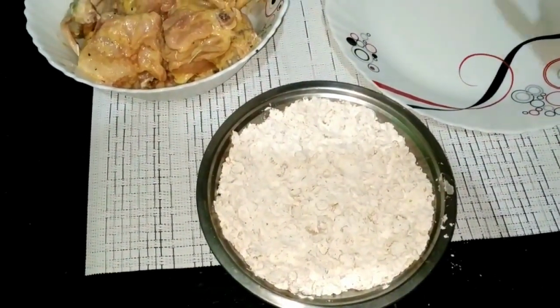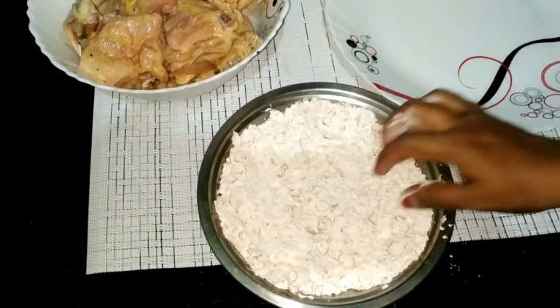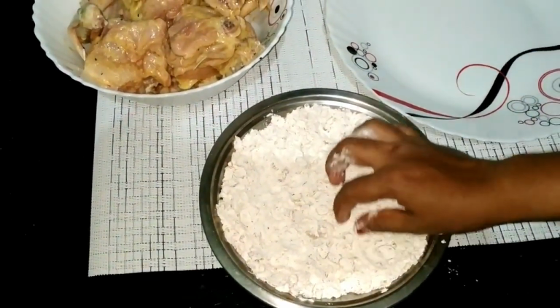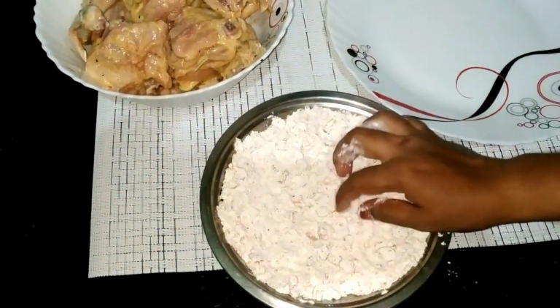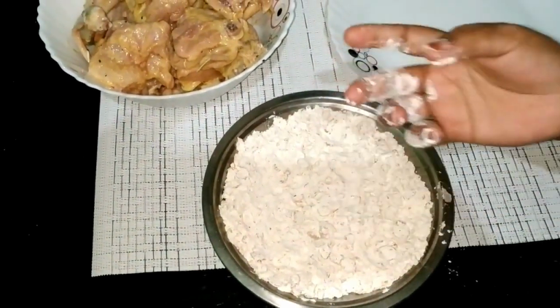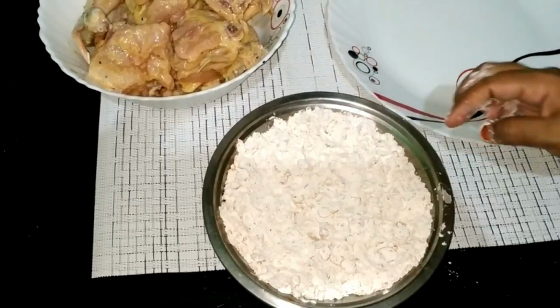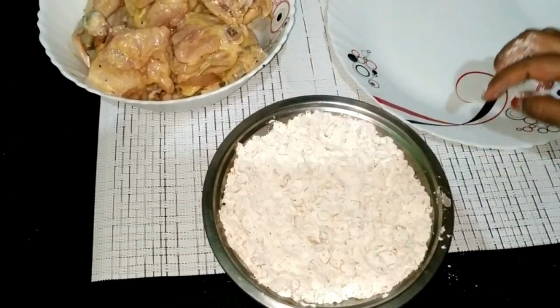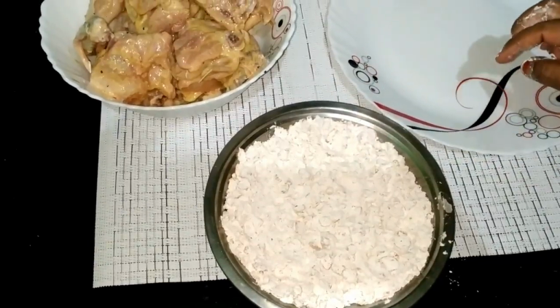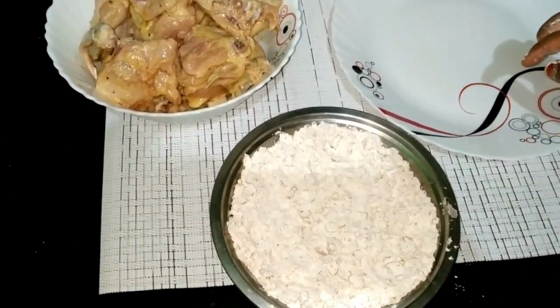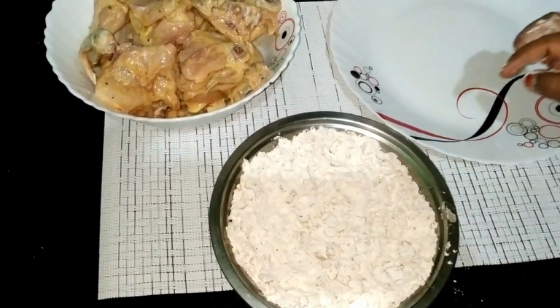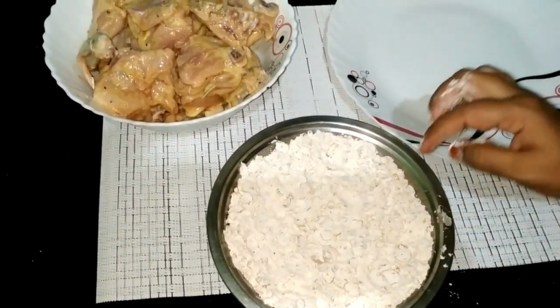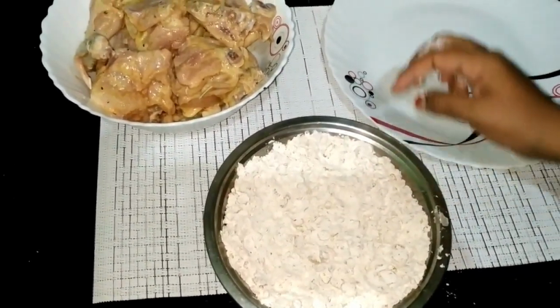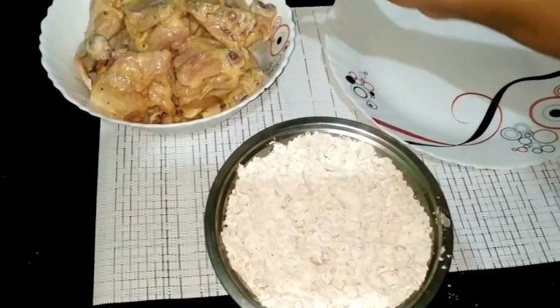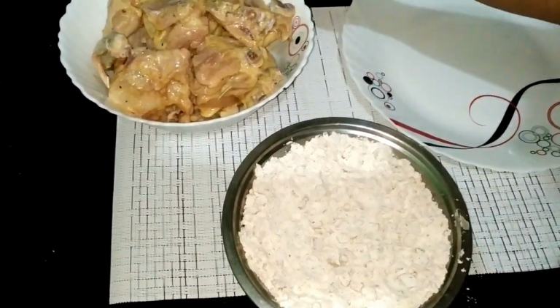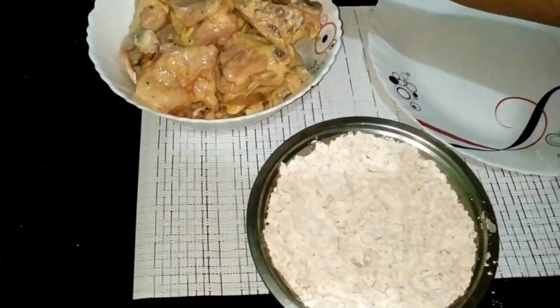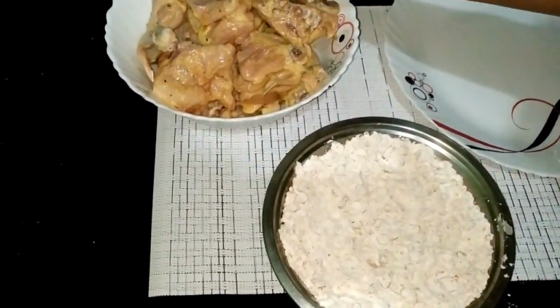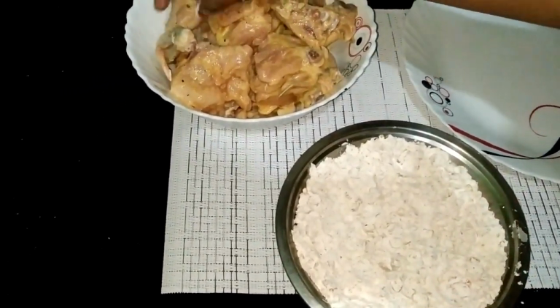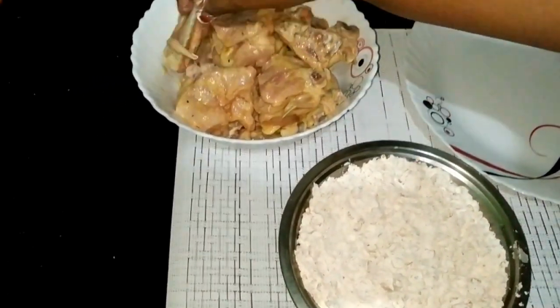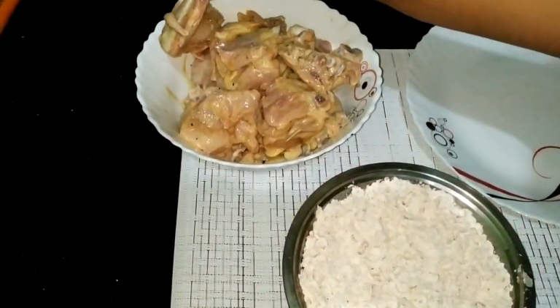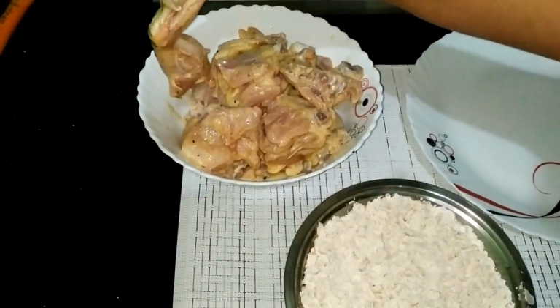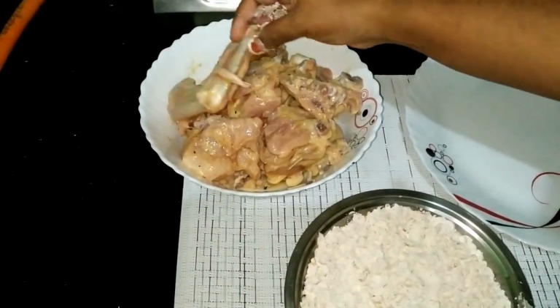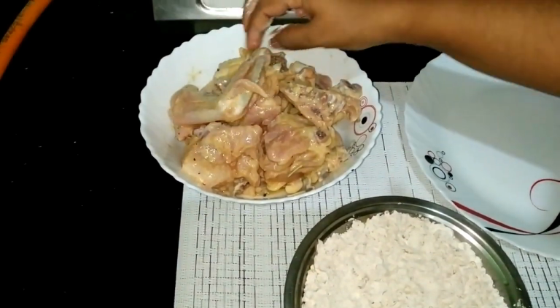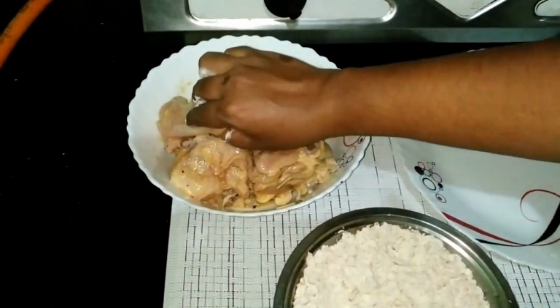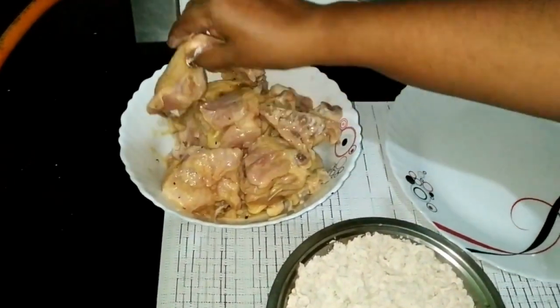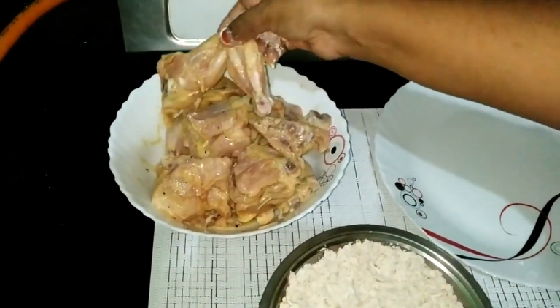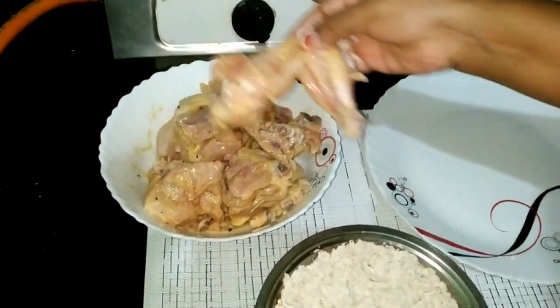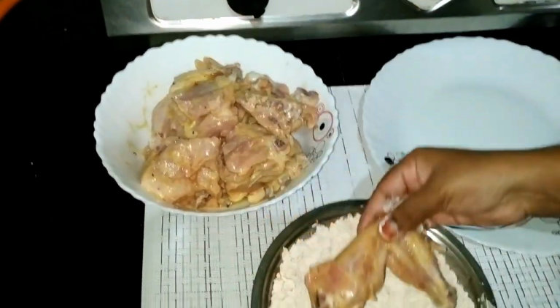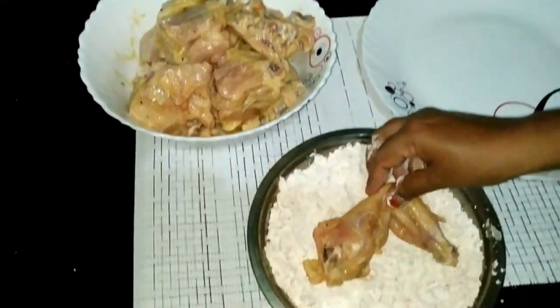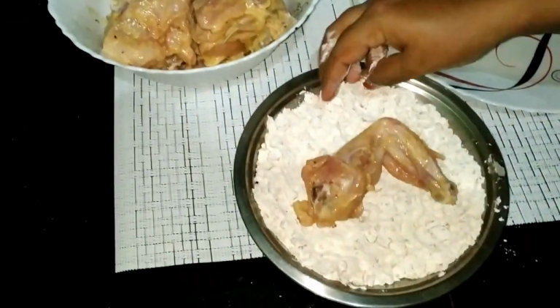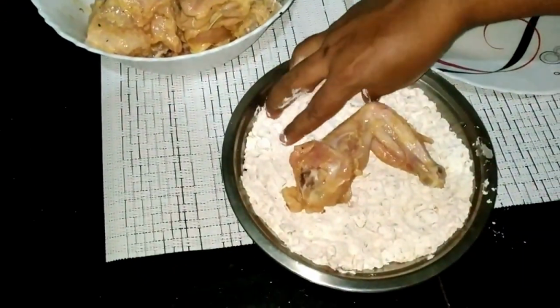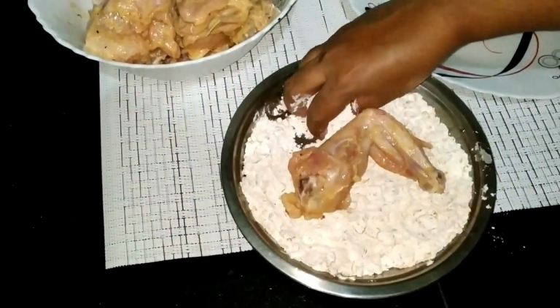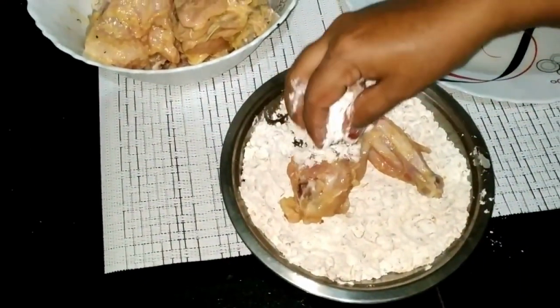We will deep fry it. We will coat it. We will cut the pieces.